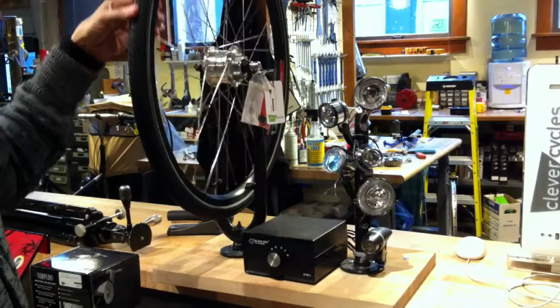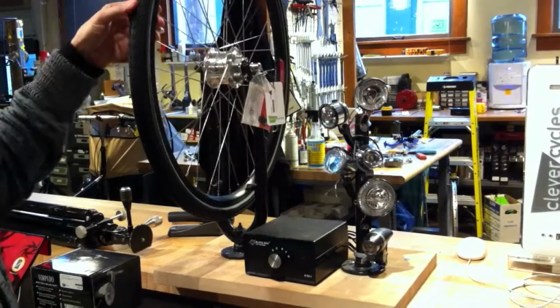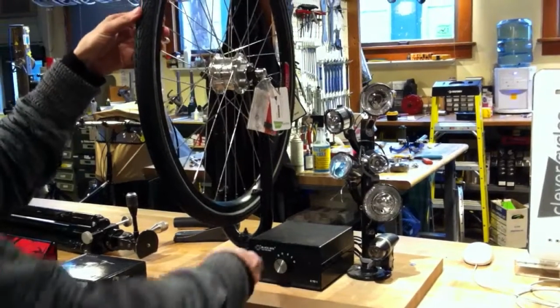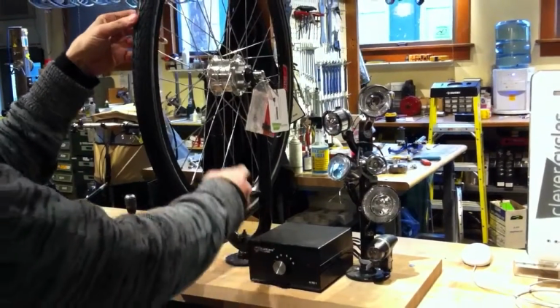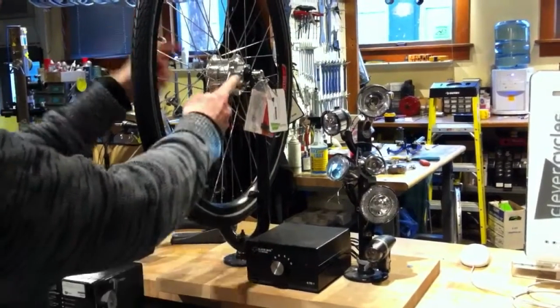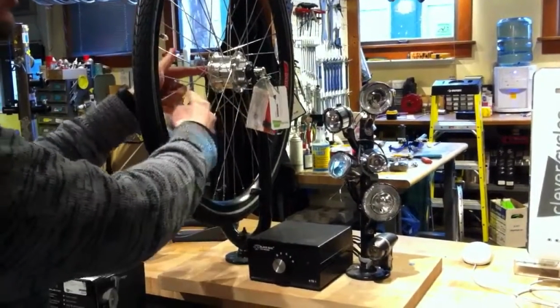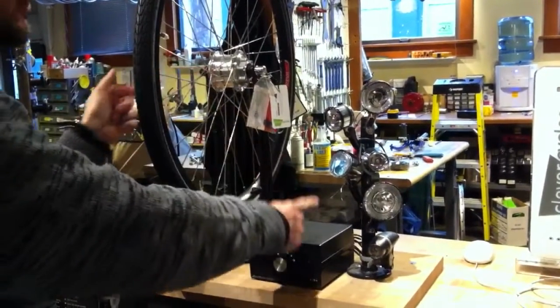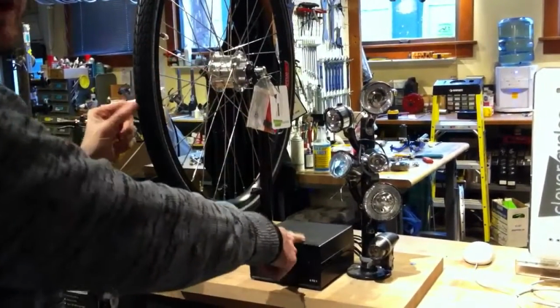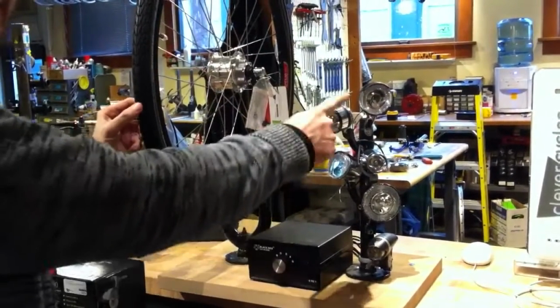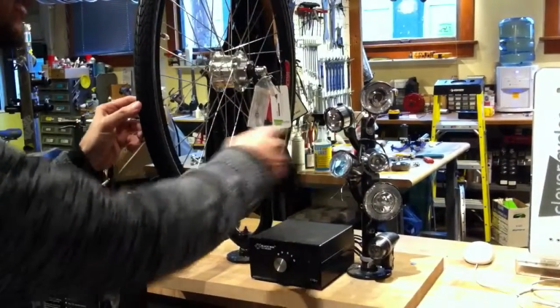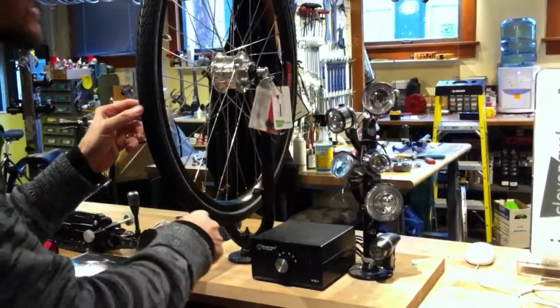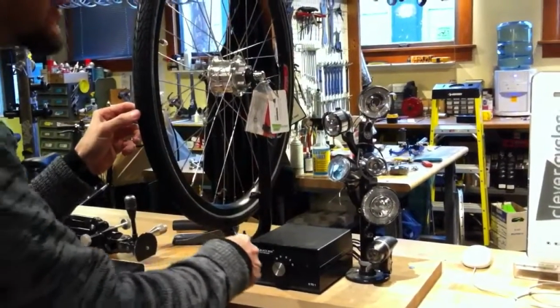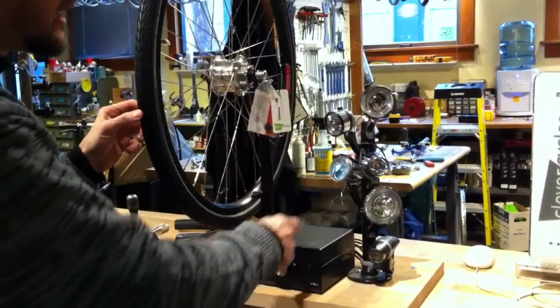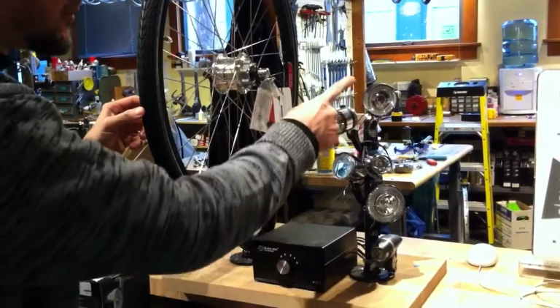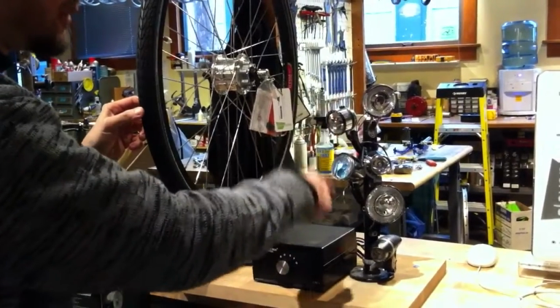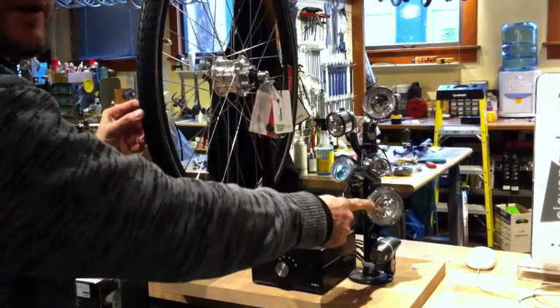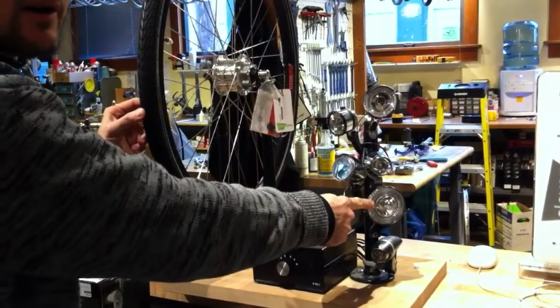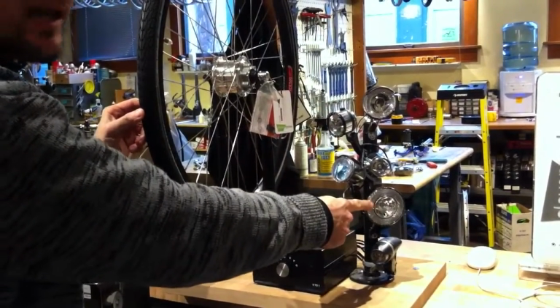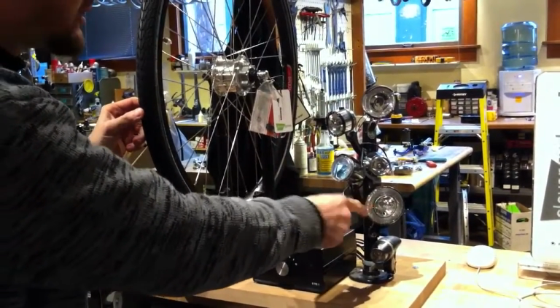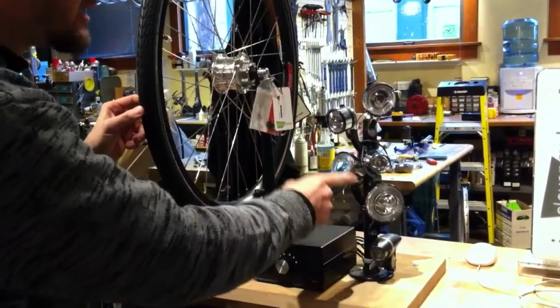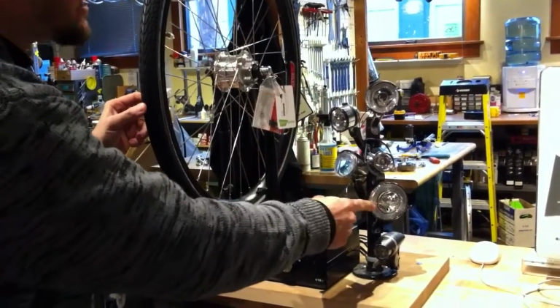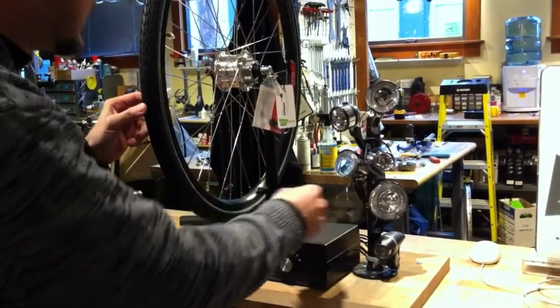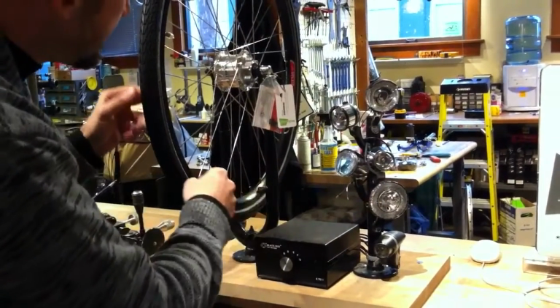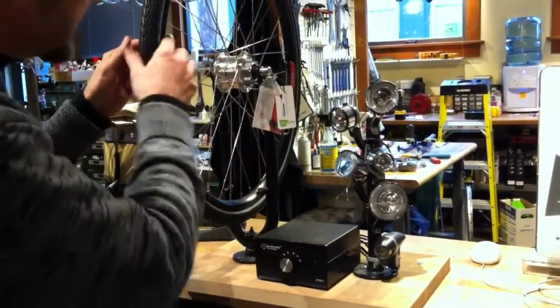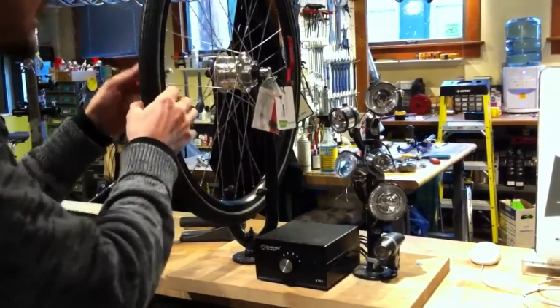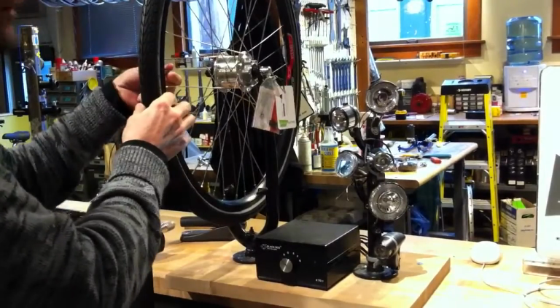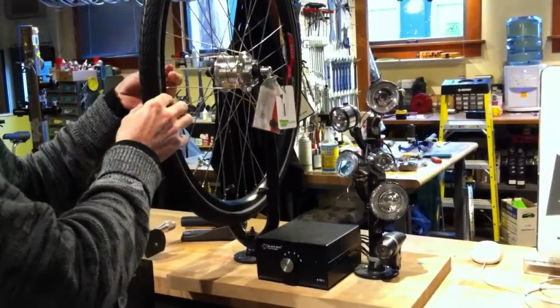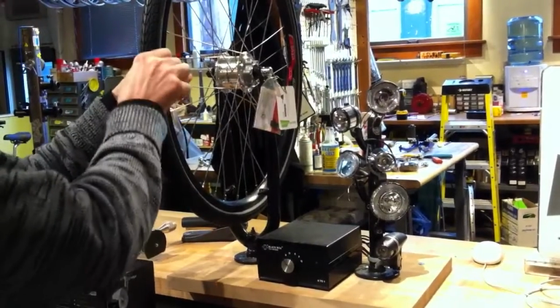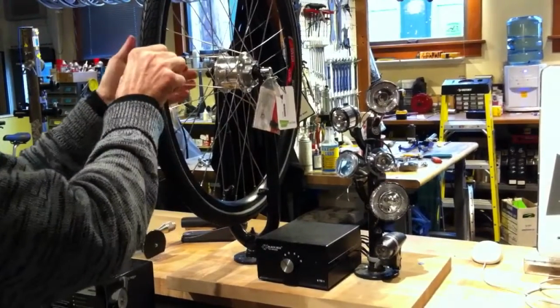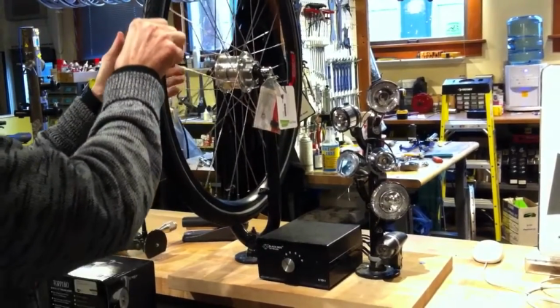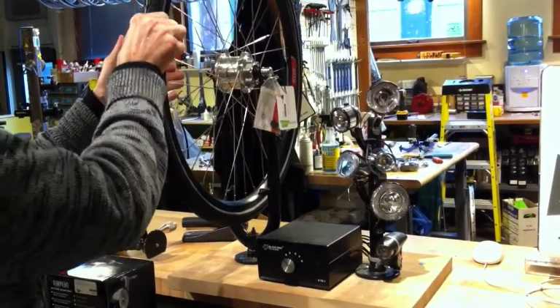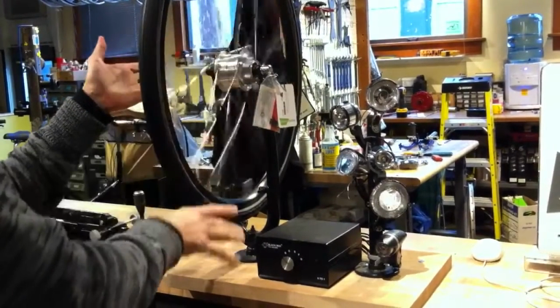Here we have a dynamo hooked to a switch box and a bunch of popular light heads. All but one are halogen, the rest are LED. This isn't too scientific, but here's the valve hole. I'm going to give it a spin.